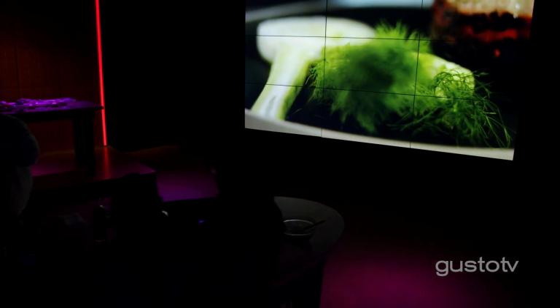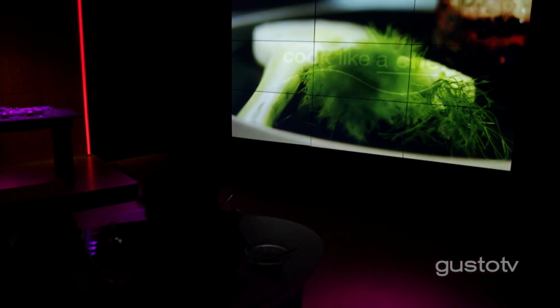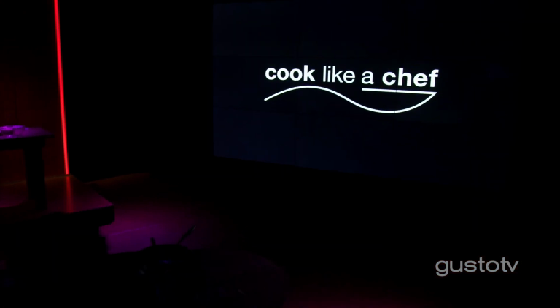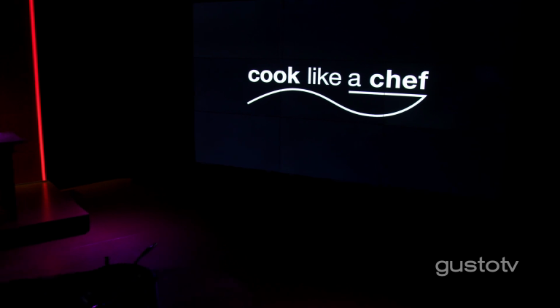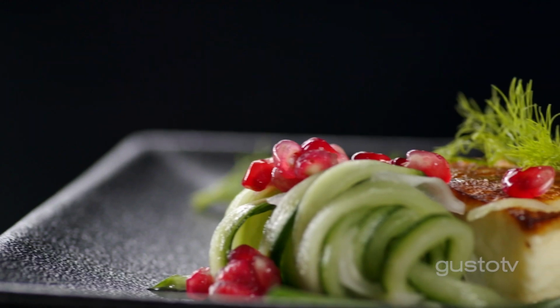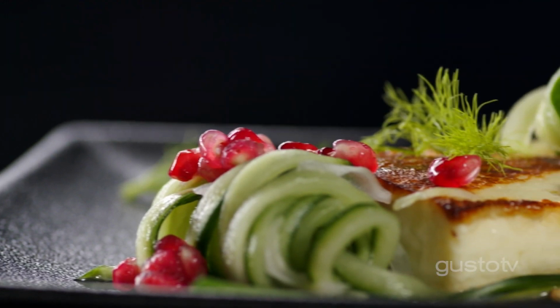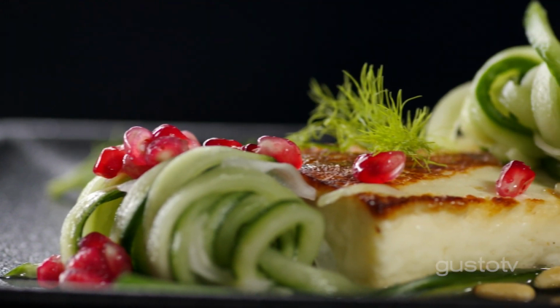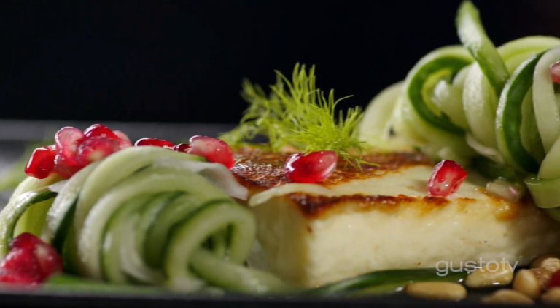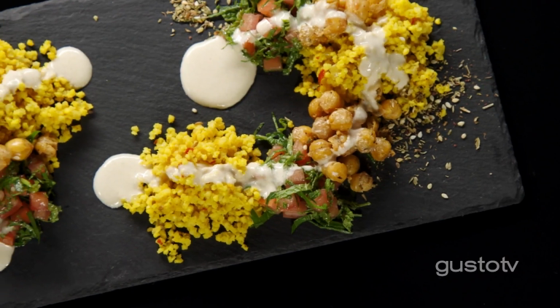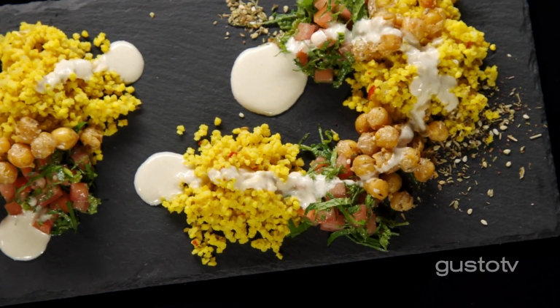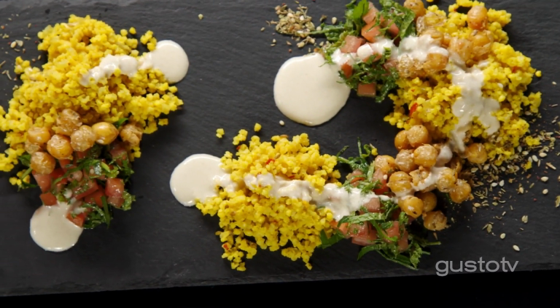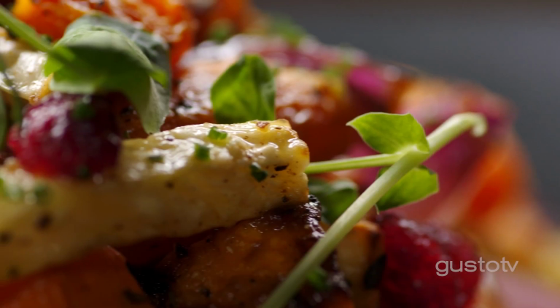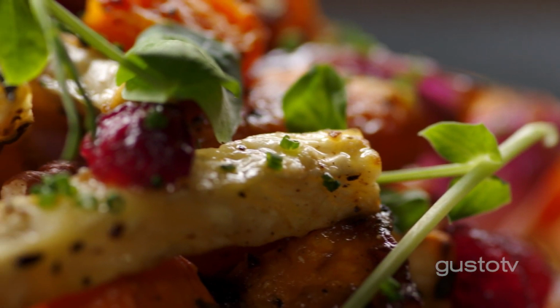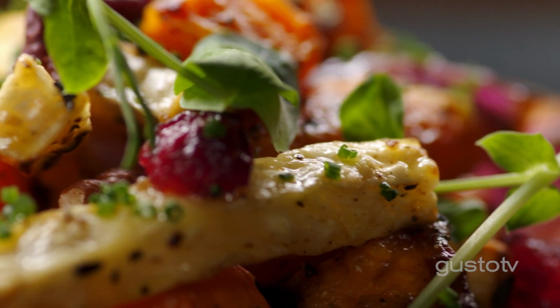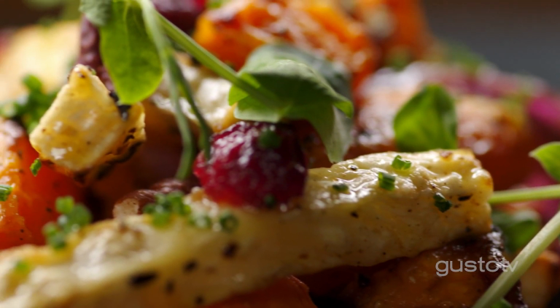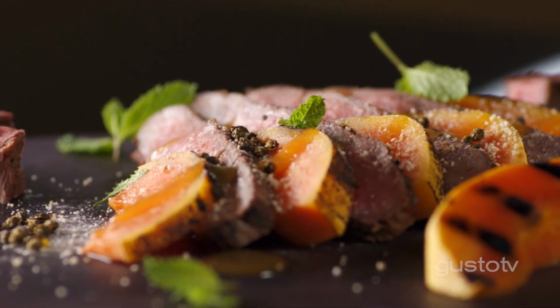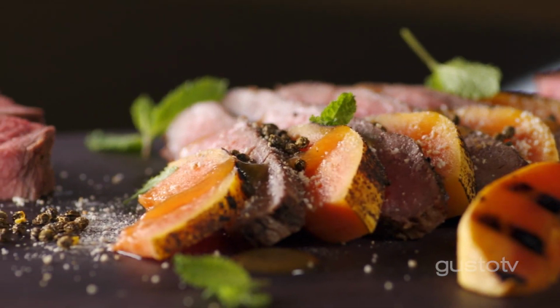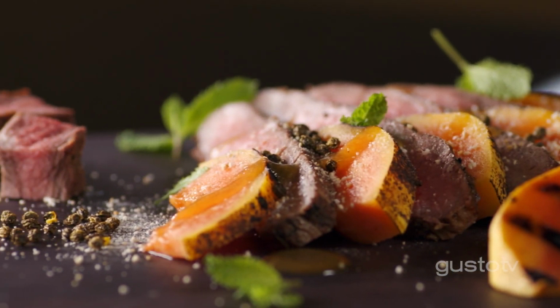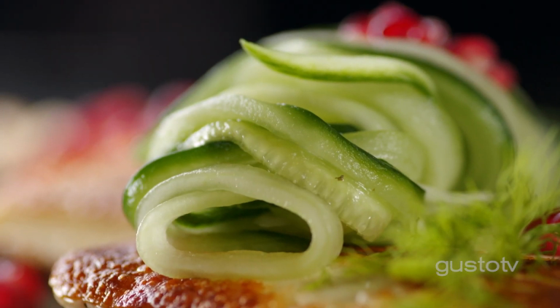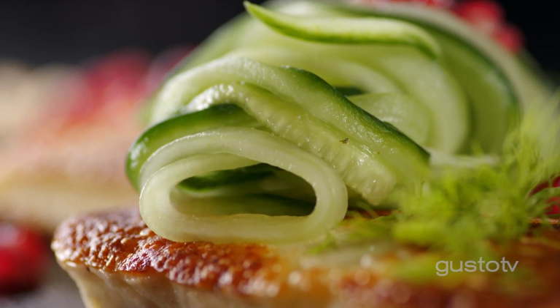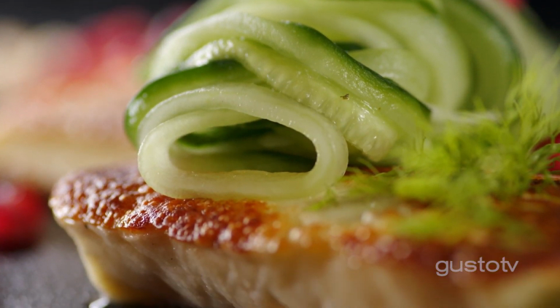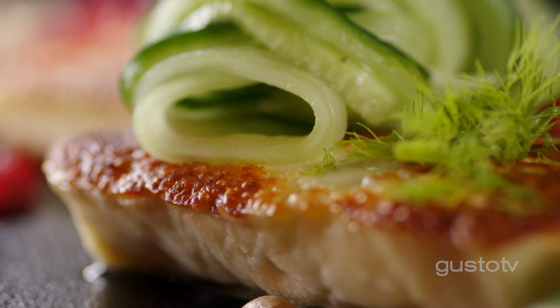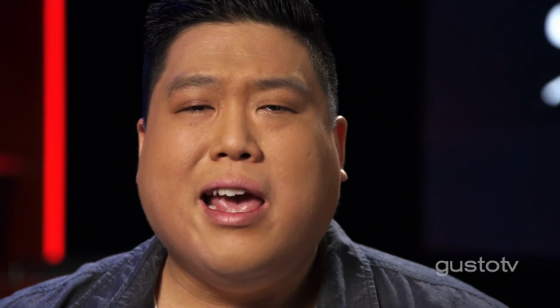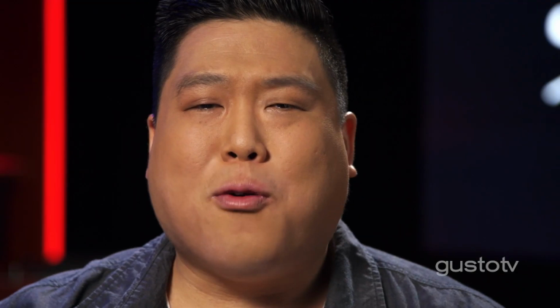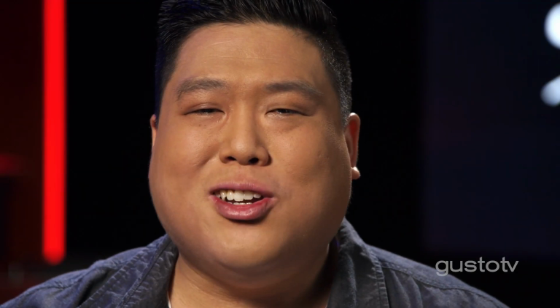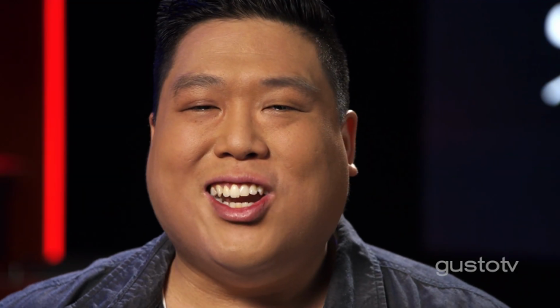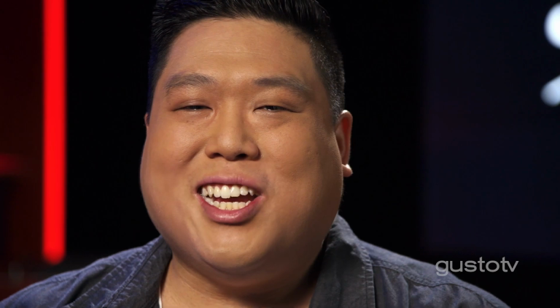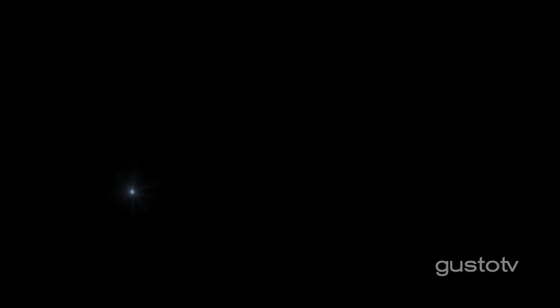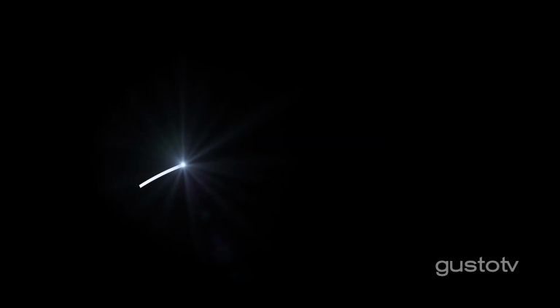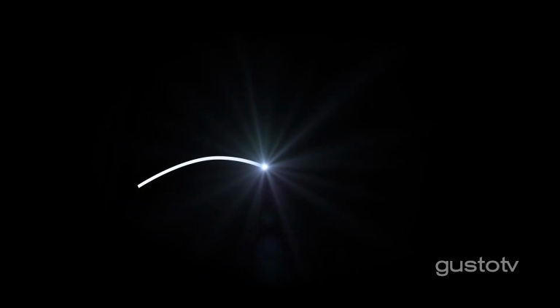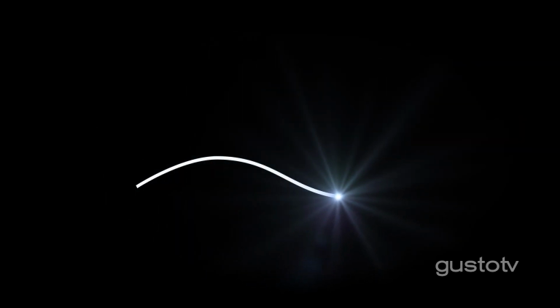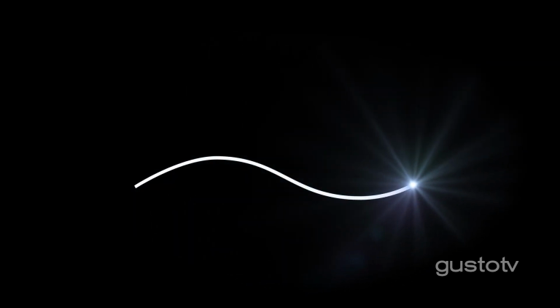Curiosity is so key in the kitchen. I'm learning something new every single day — a new ingredient, a new technique. And I learn from the cooks around me and the professionals in our industry.